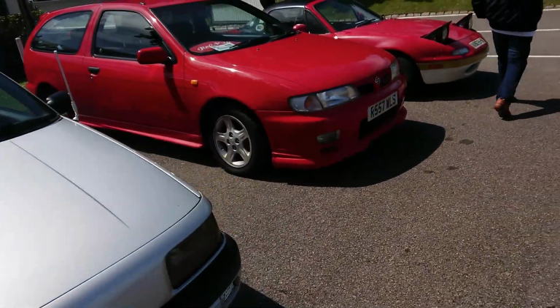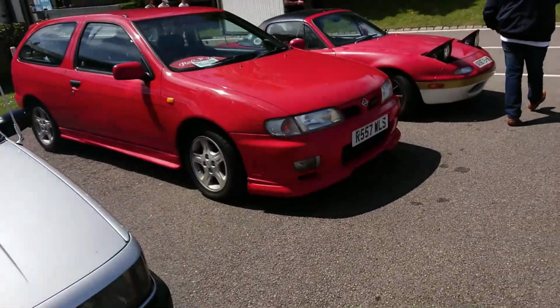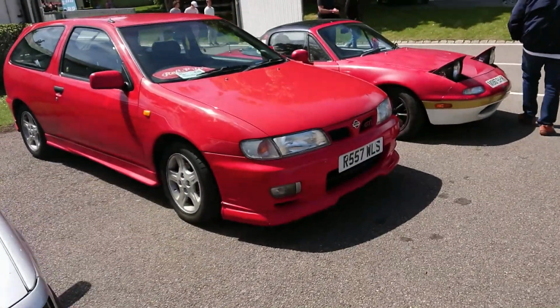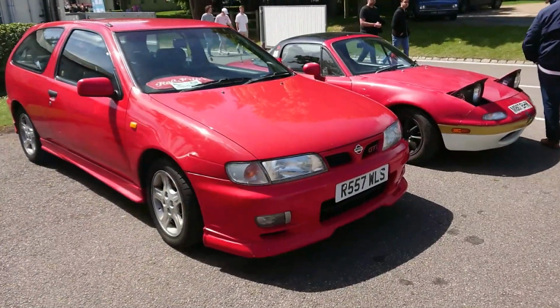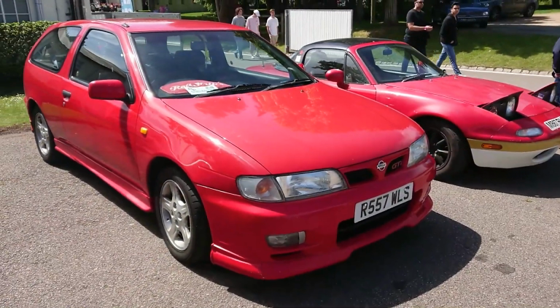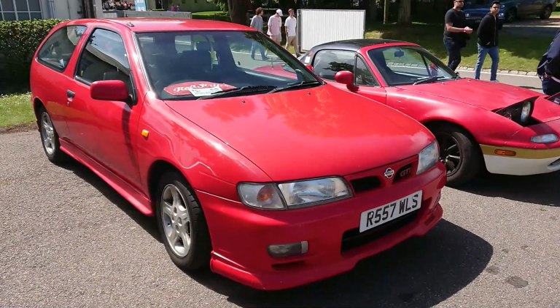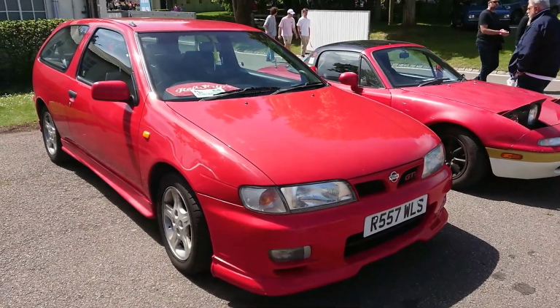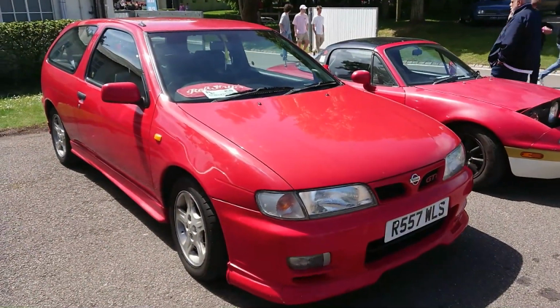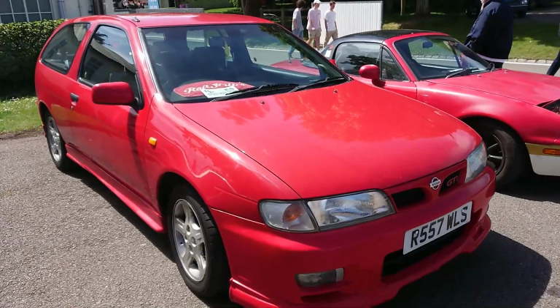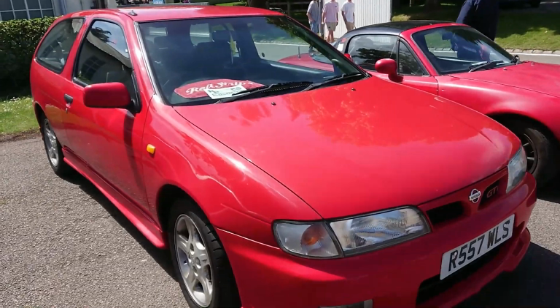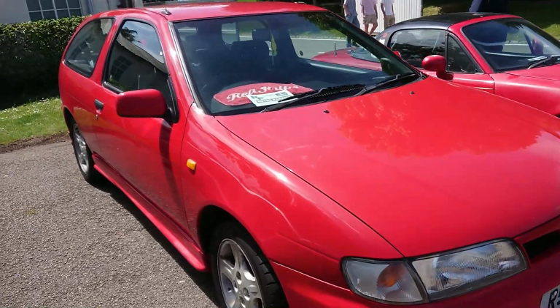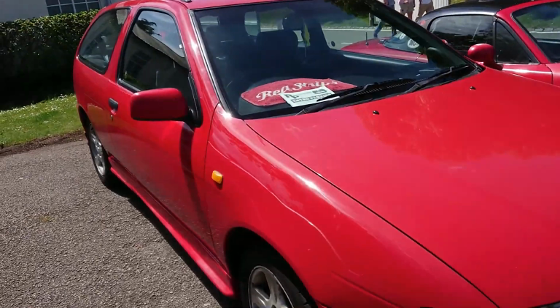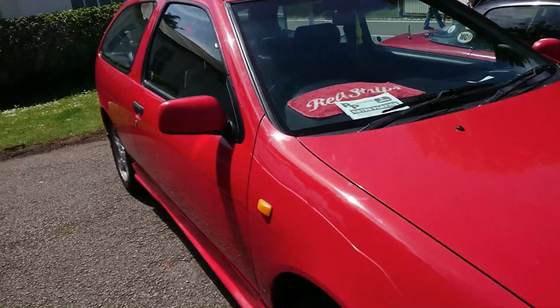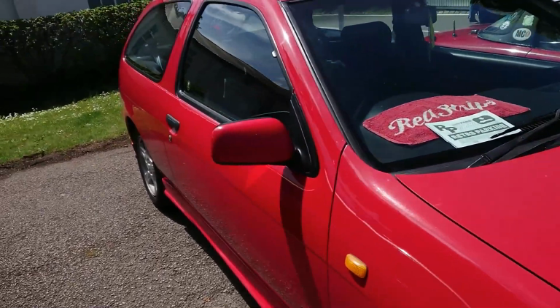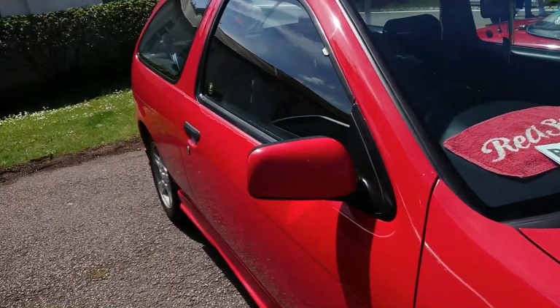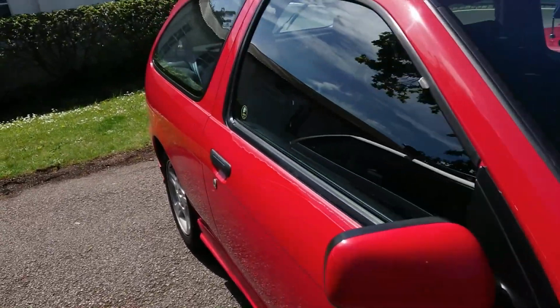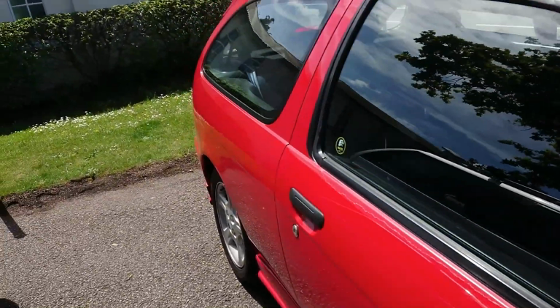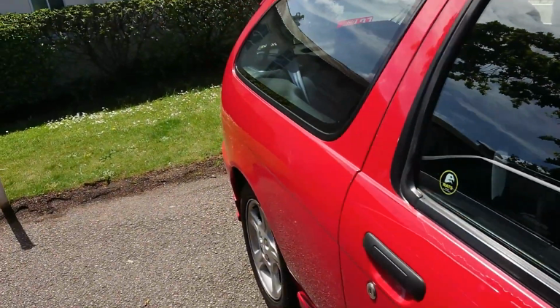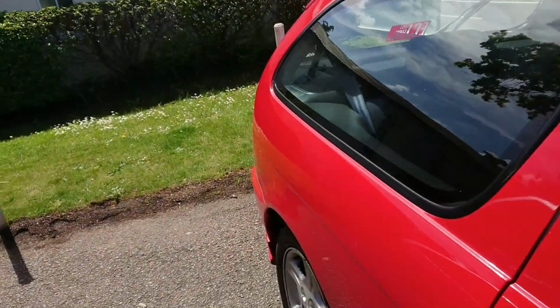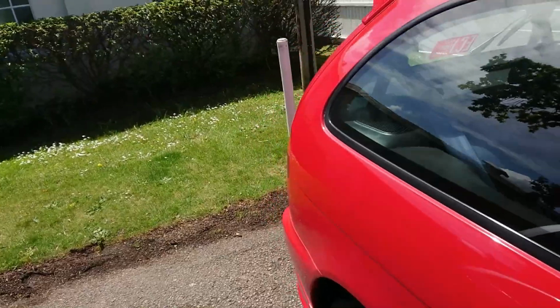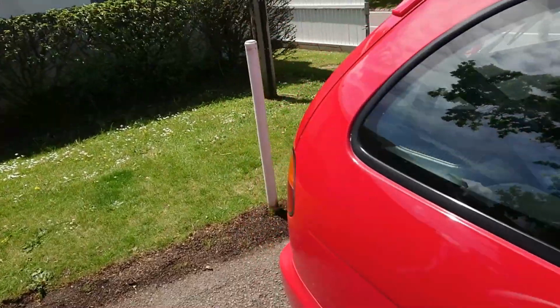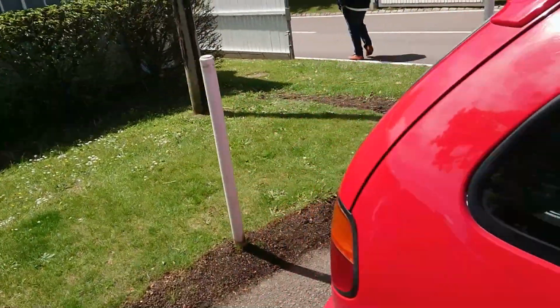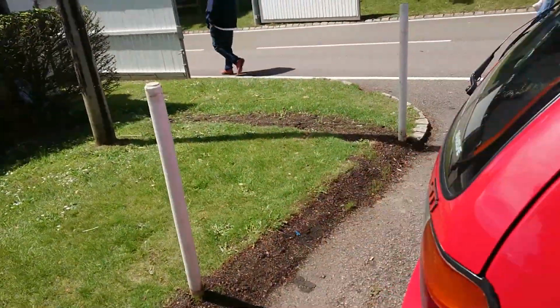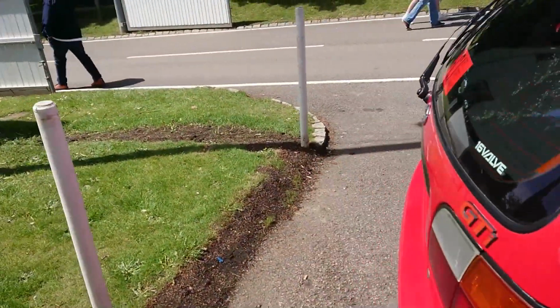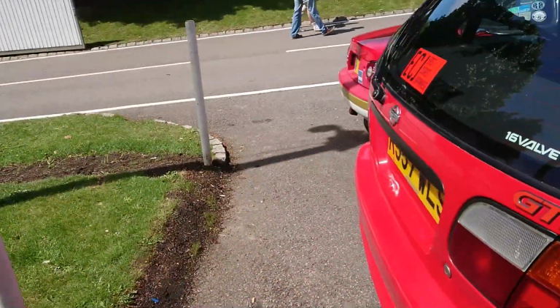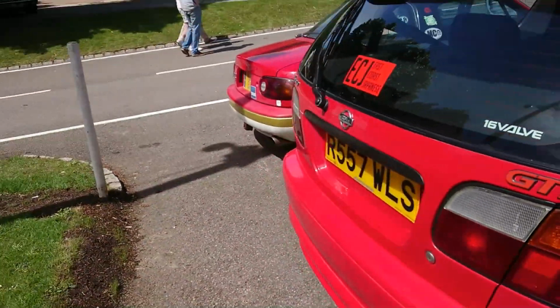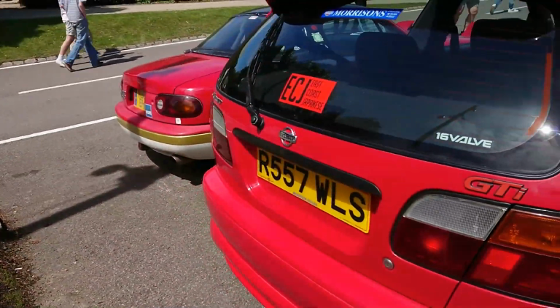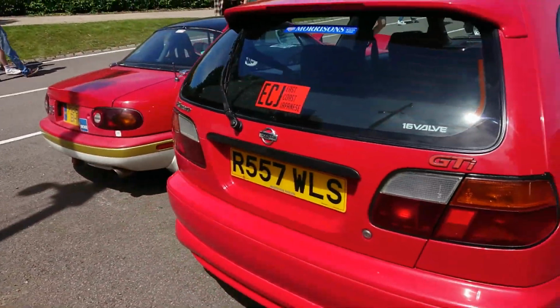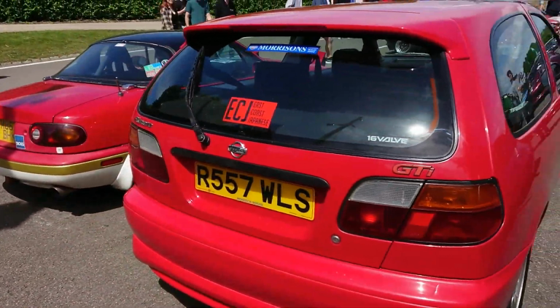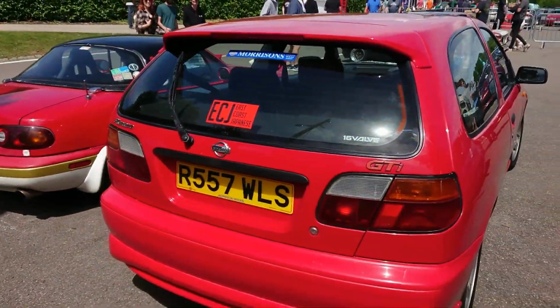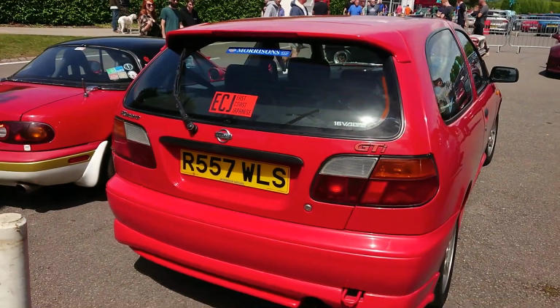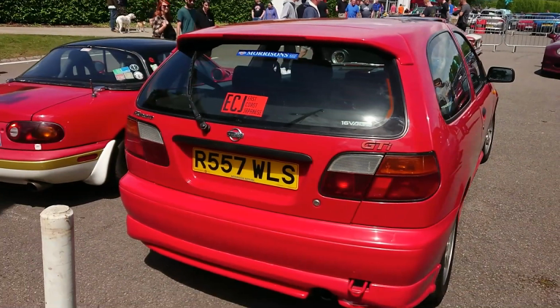Nissan Almera GTI — it looks like in the old rip-off Sweeney advert, and Professionals advert that was on television at the time. 1997-1998 all-action Almera GTI. Excellent. I never actually used one of those in the series, just in the advert for it.